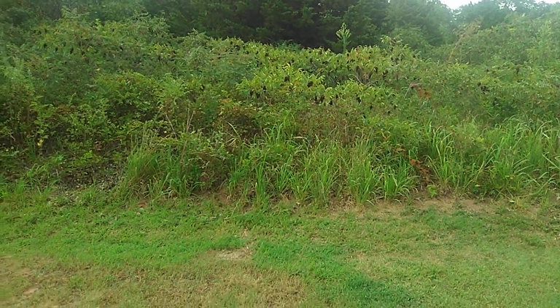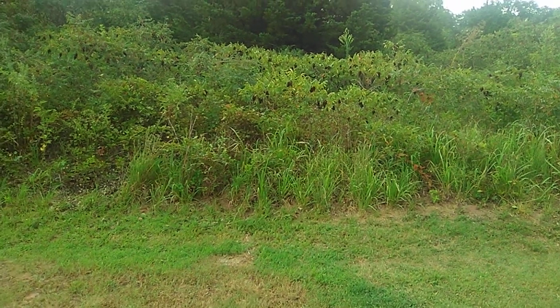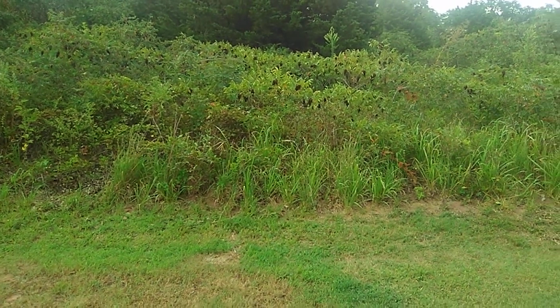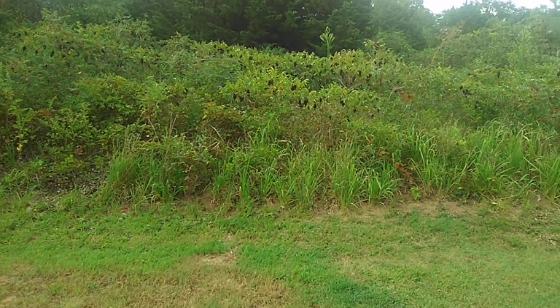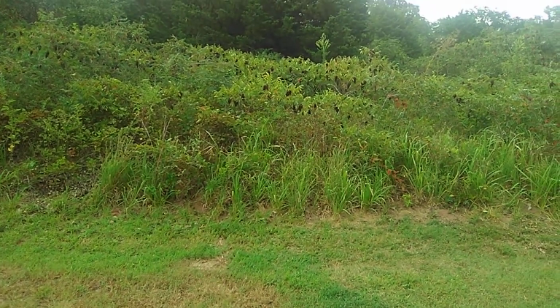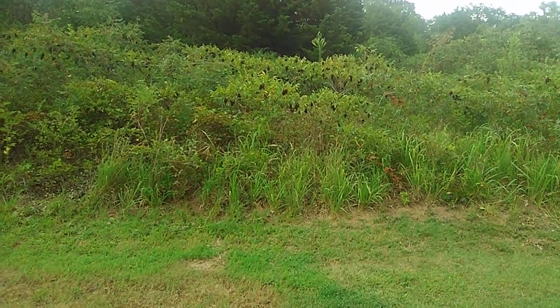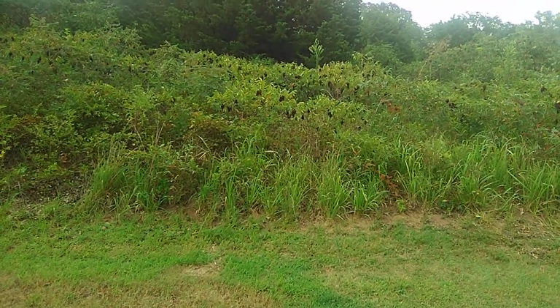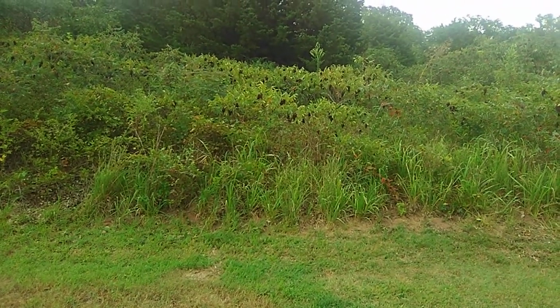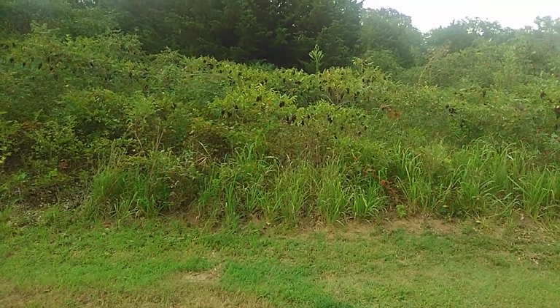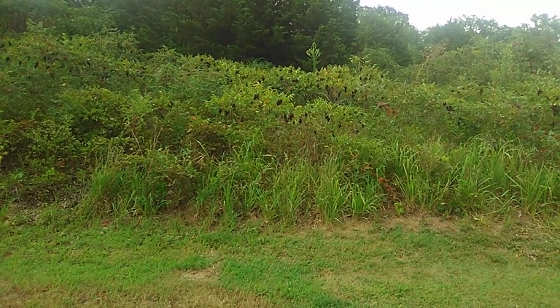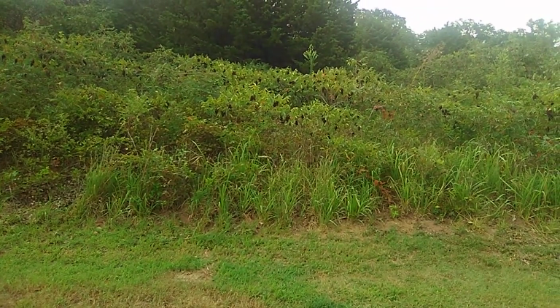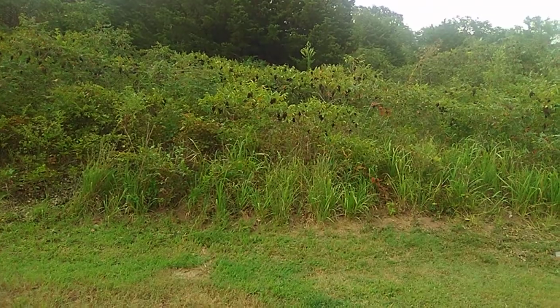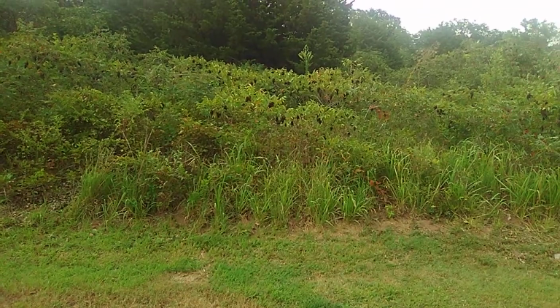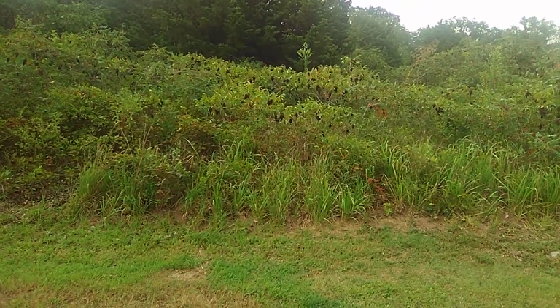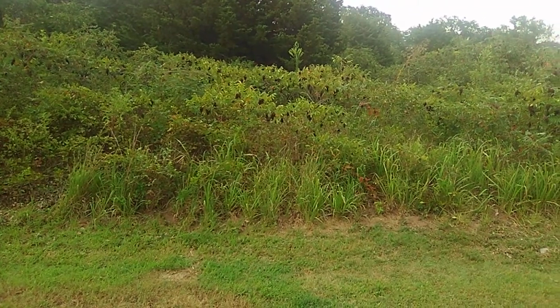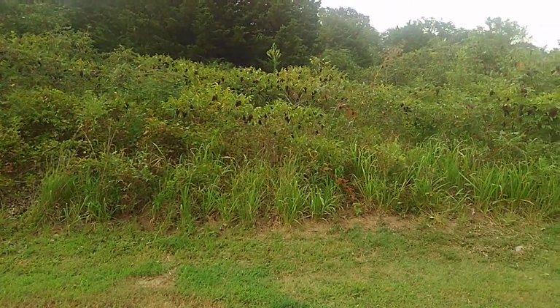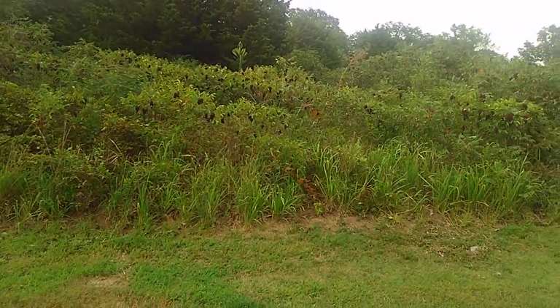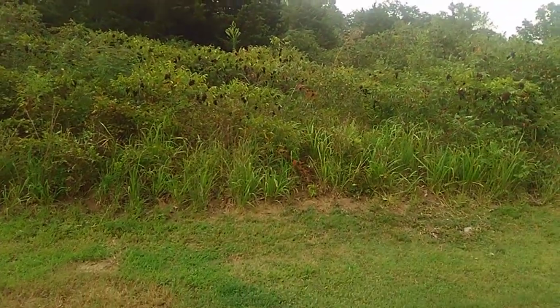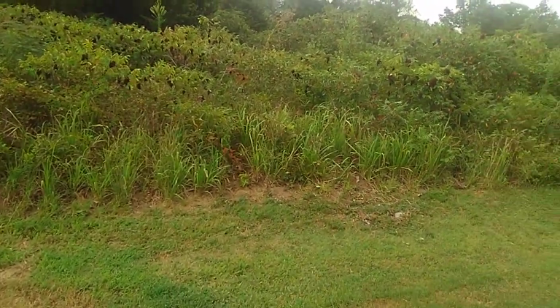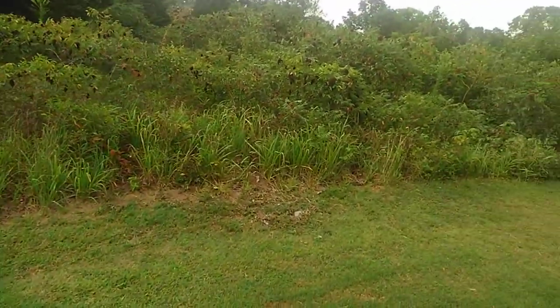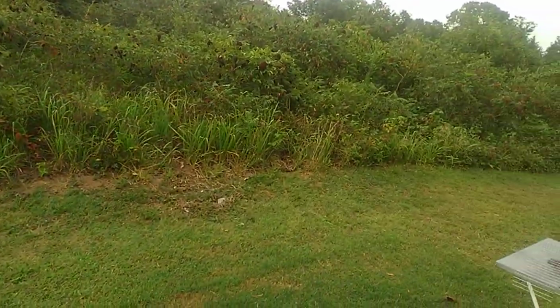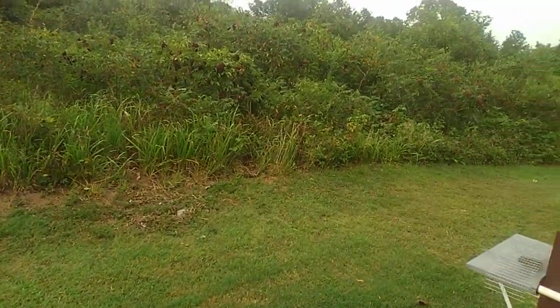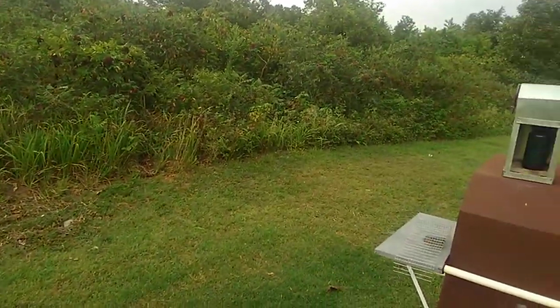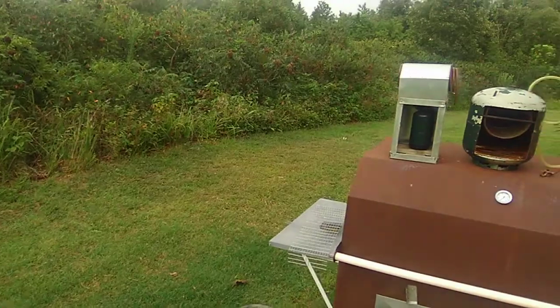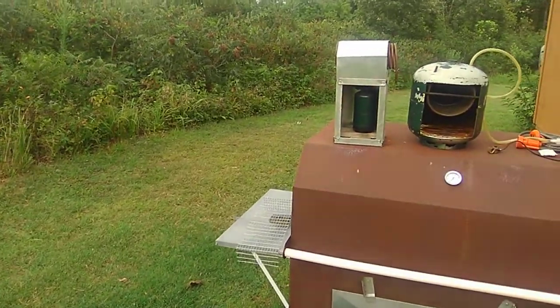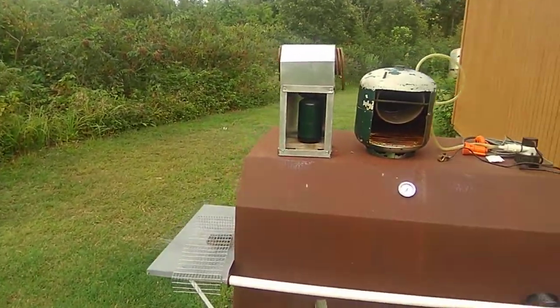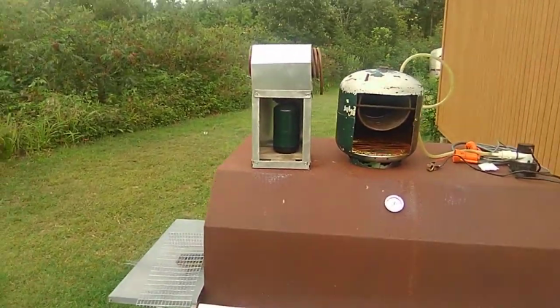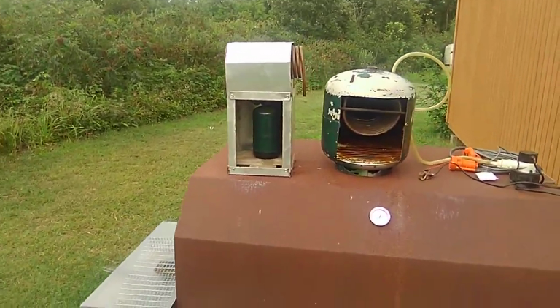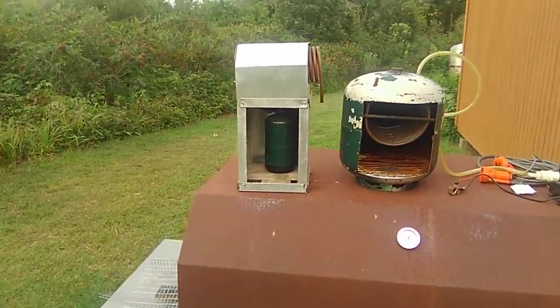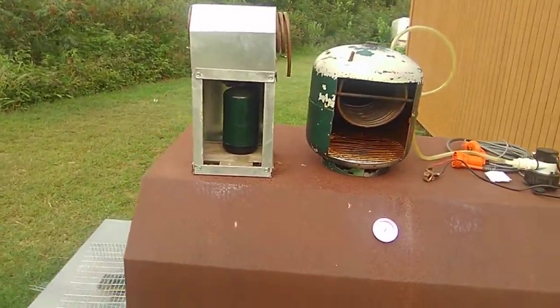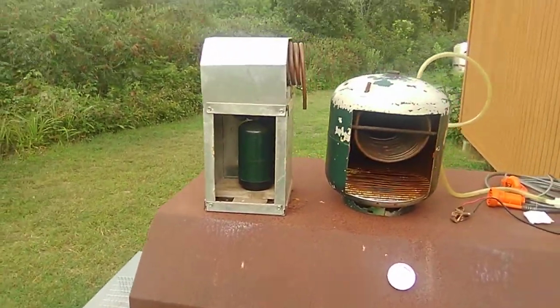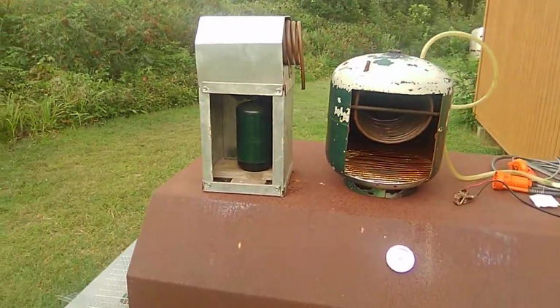Hello, everyone. This is Michael at my Crooked Road homestead. Hope everyone's getting along all right today. Today I'm going to show you these two items that I have here.